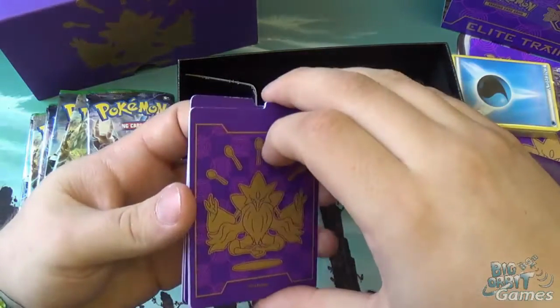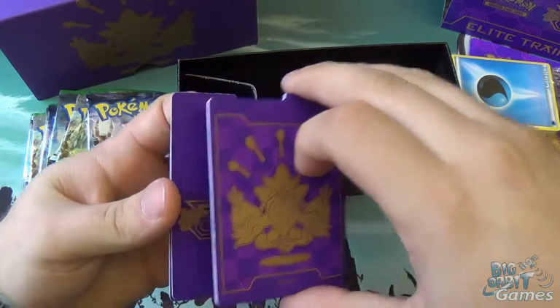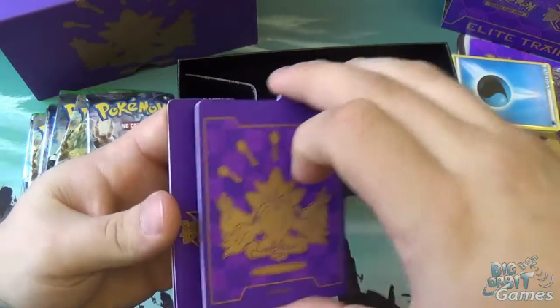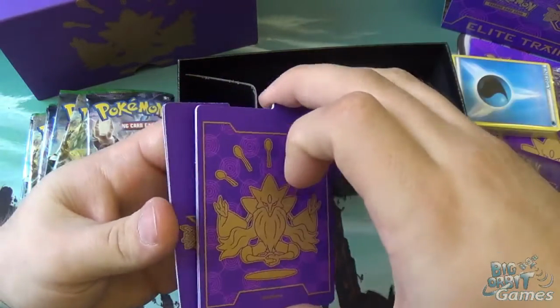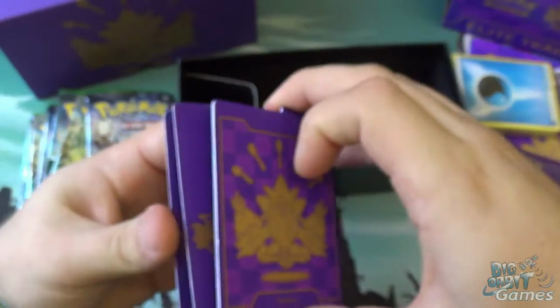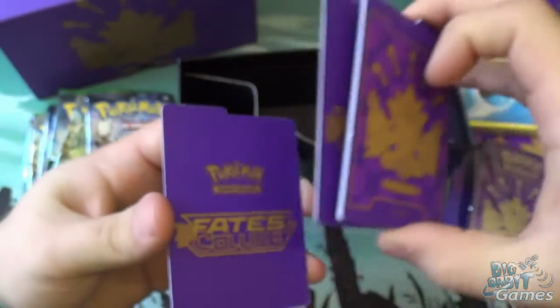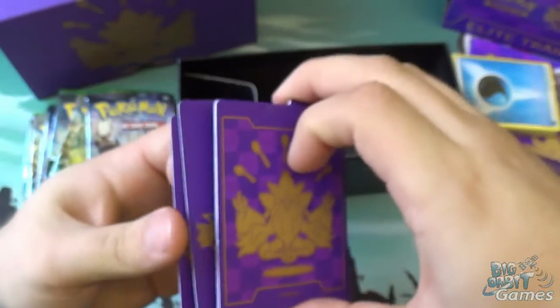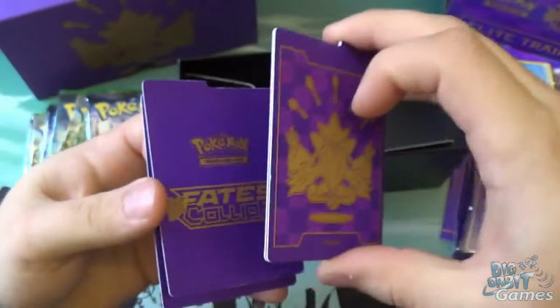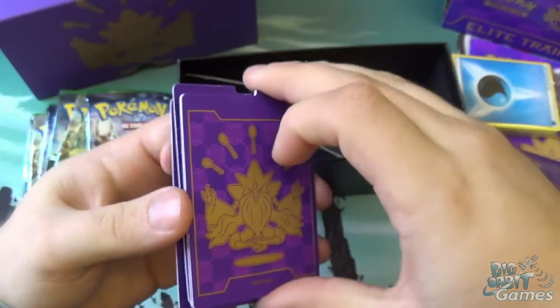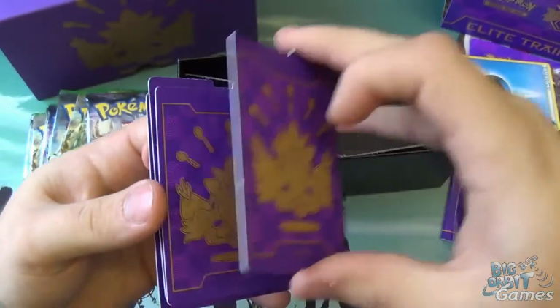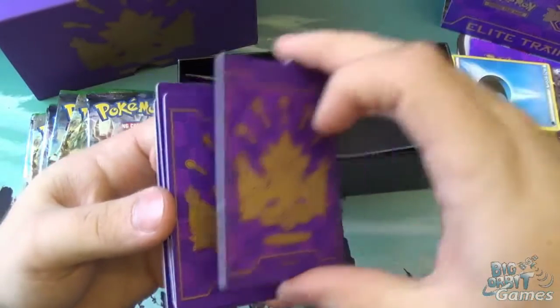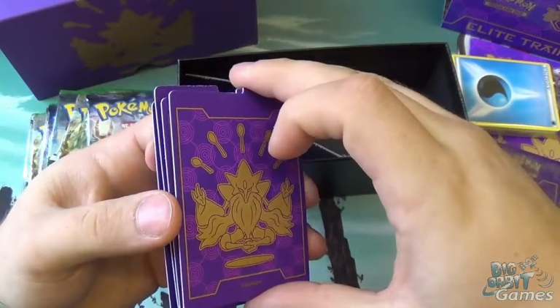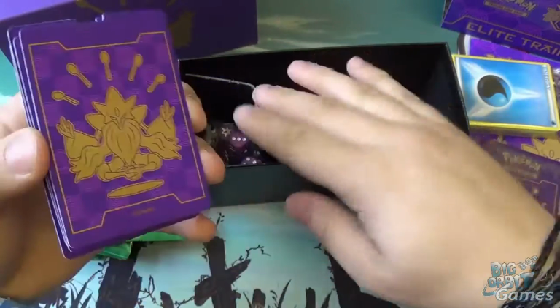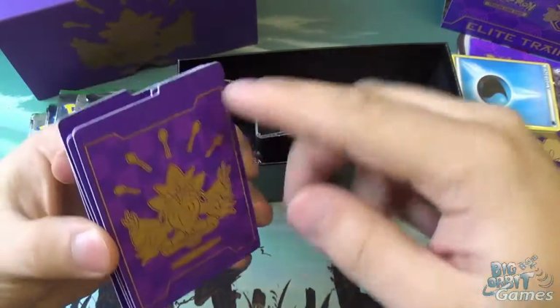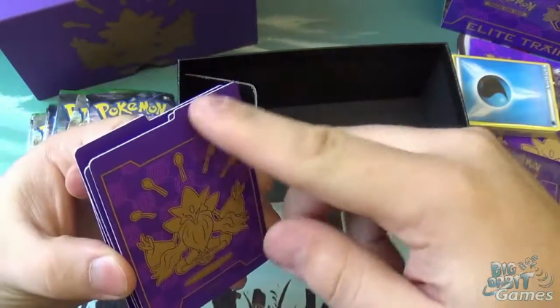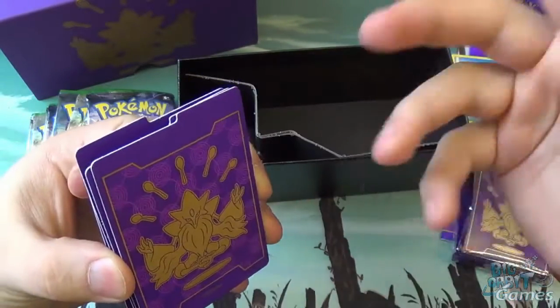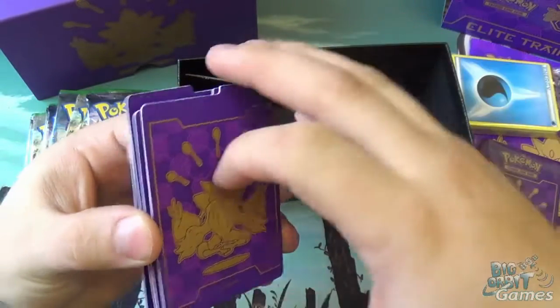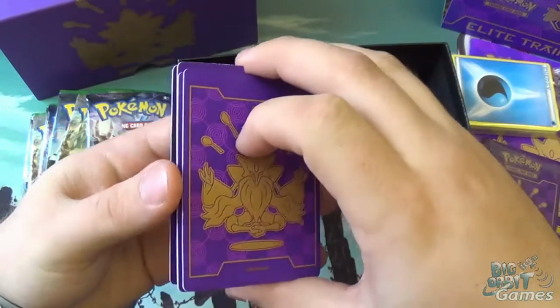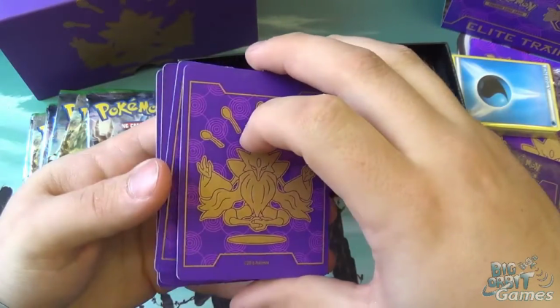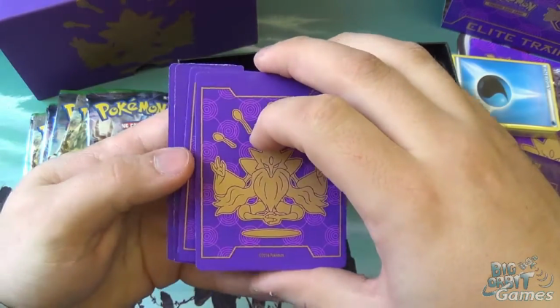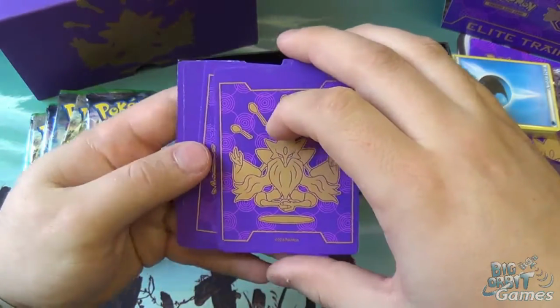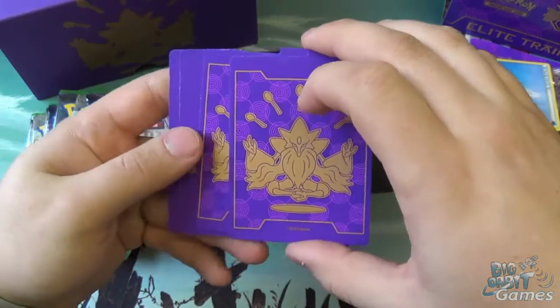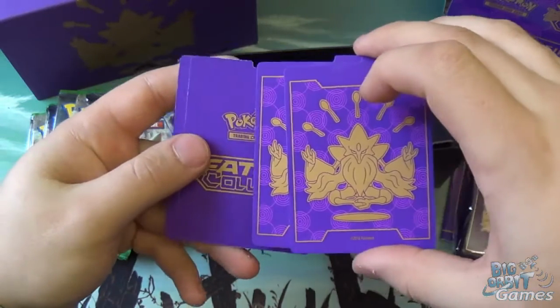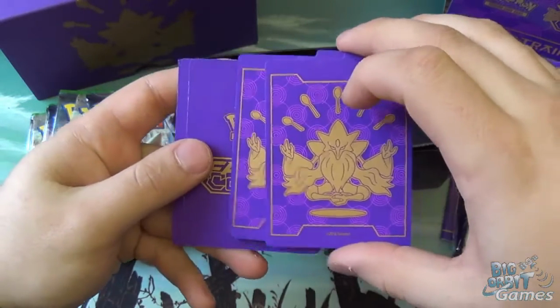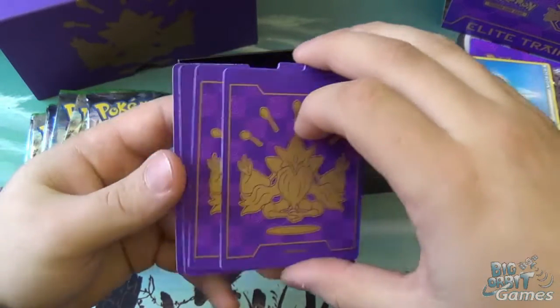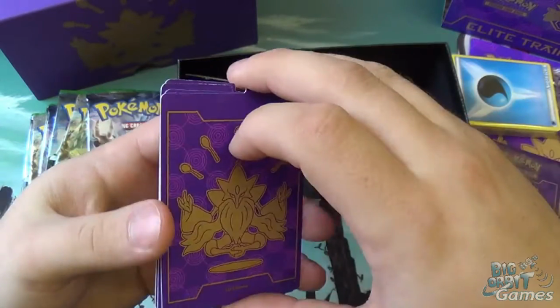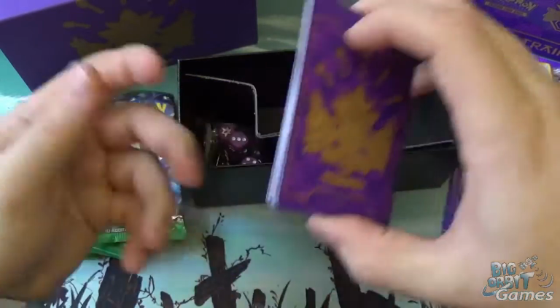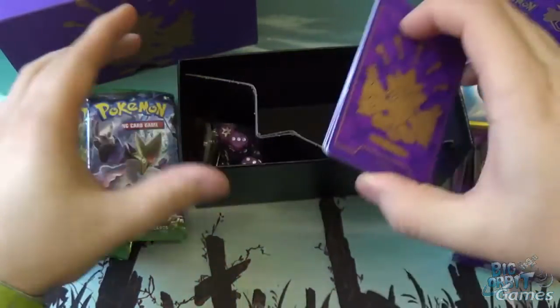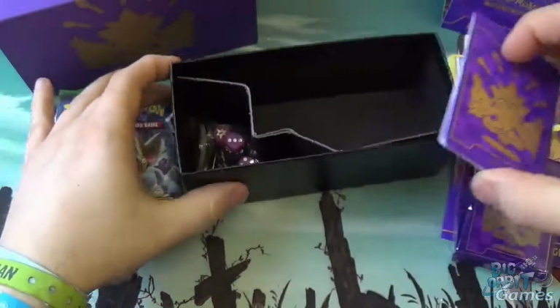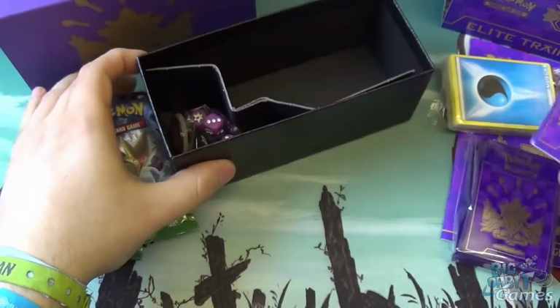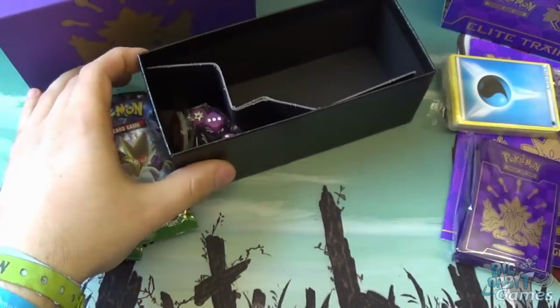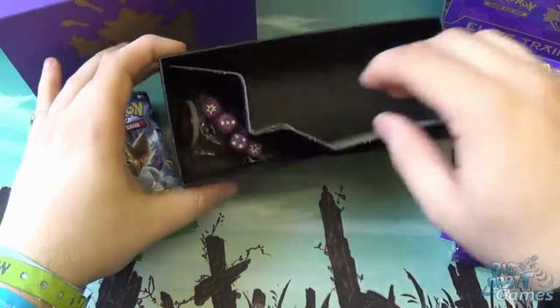You also get these little cardboard dividers. If you want to store your collection in the box, these are really cool — helps you divide the cards up and put little labels on top. Nice if you want to organize your collection, or like me, you're just going to throw them all in the box.